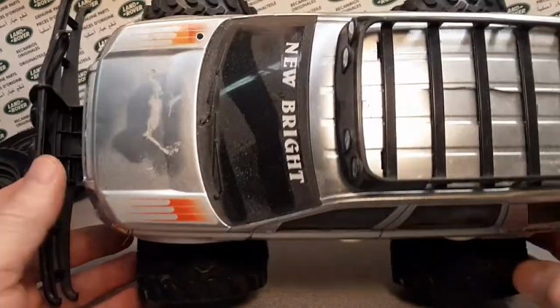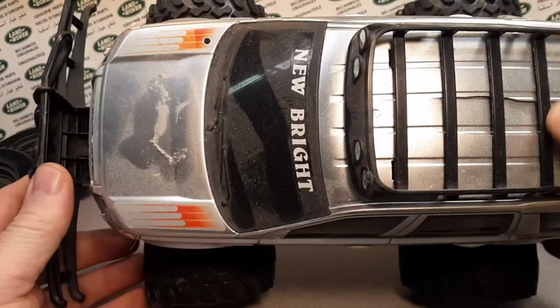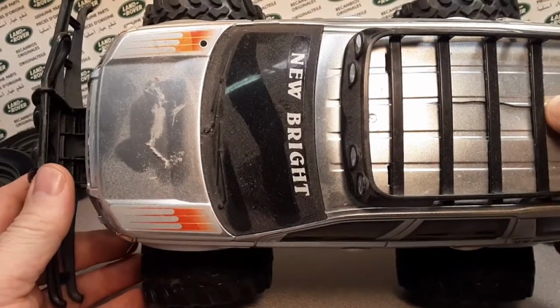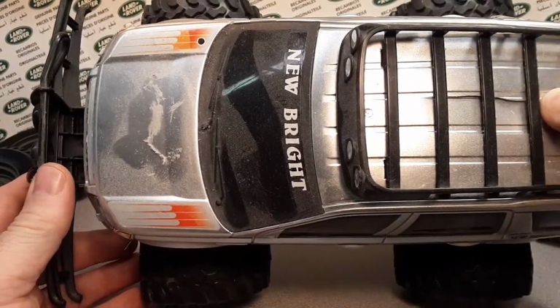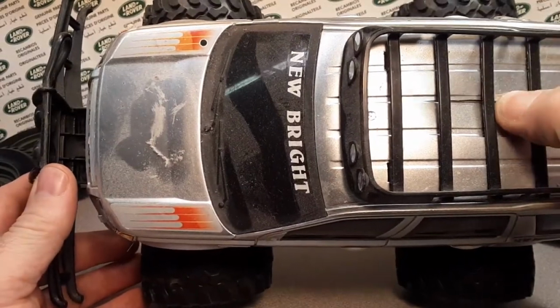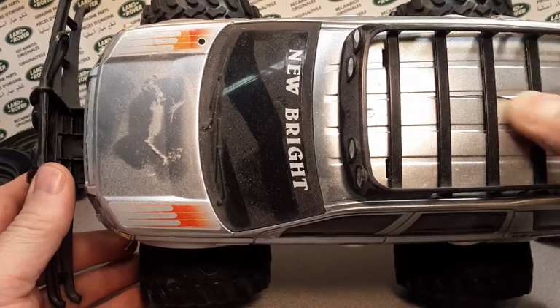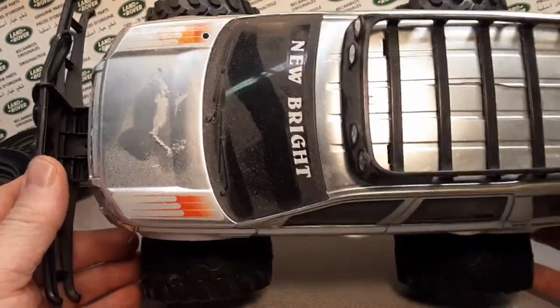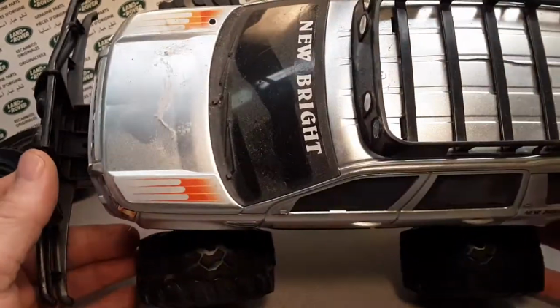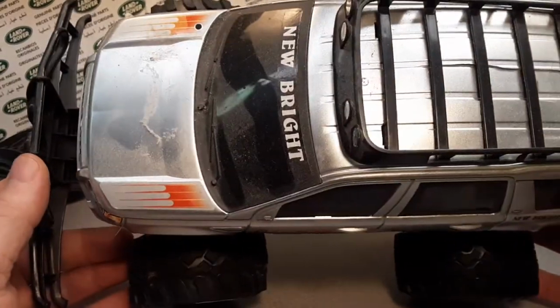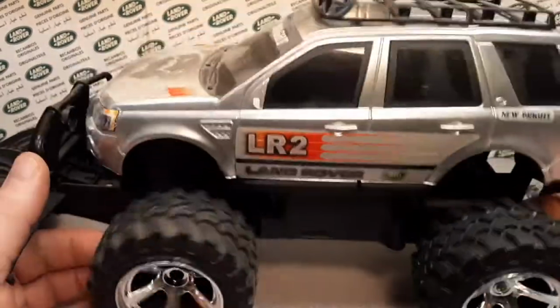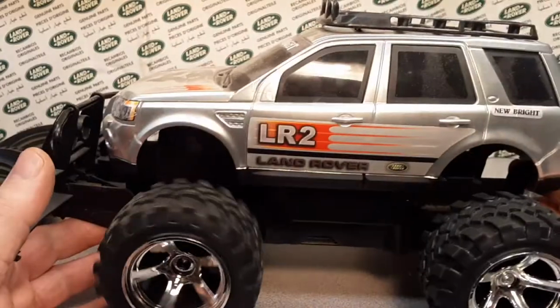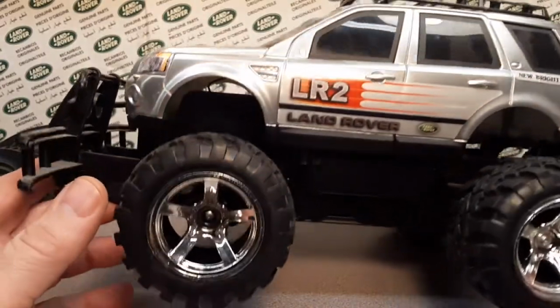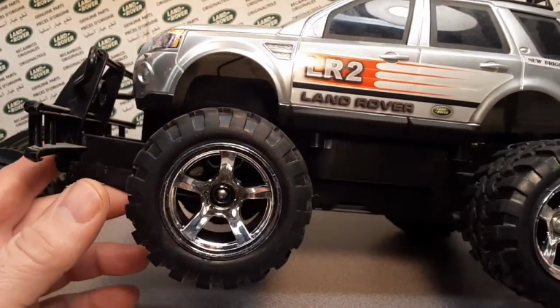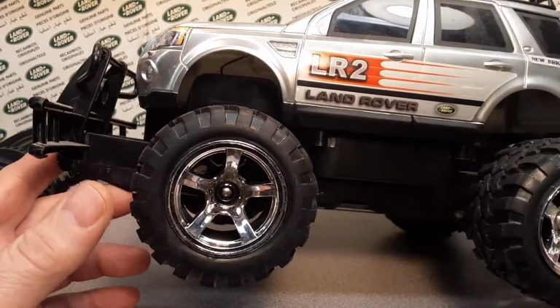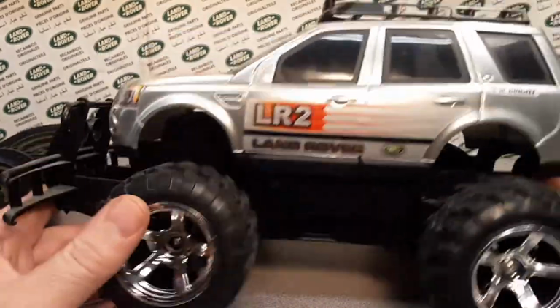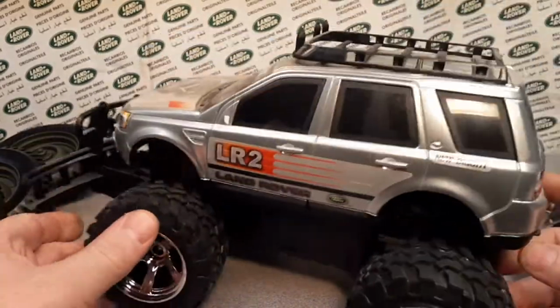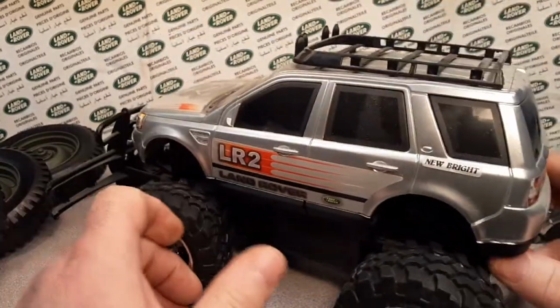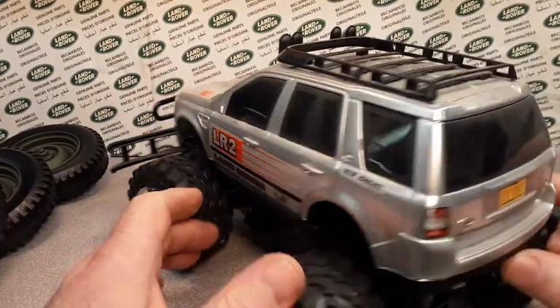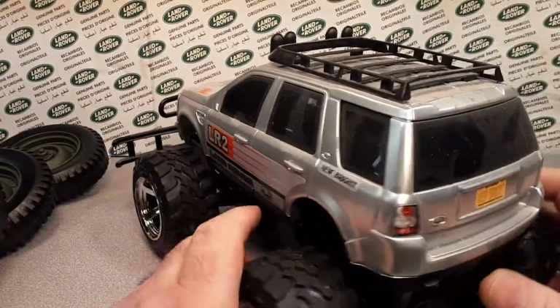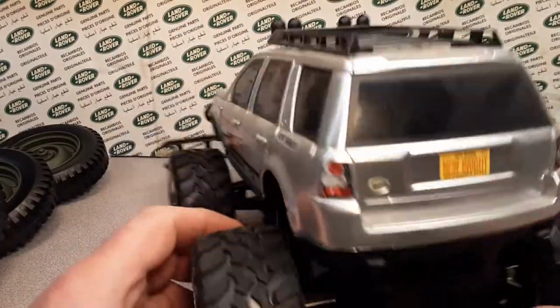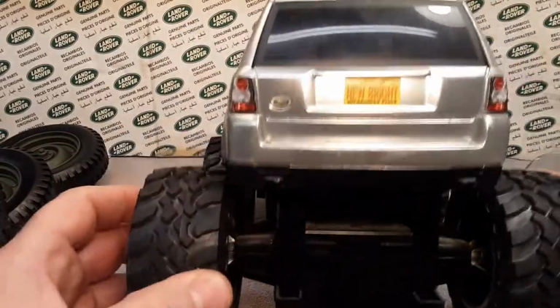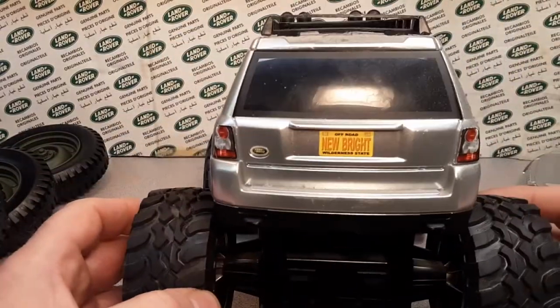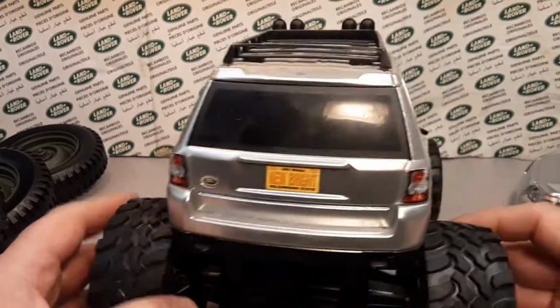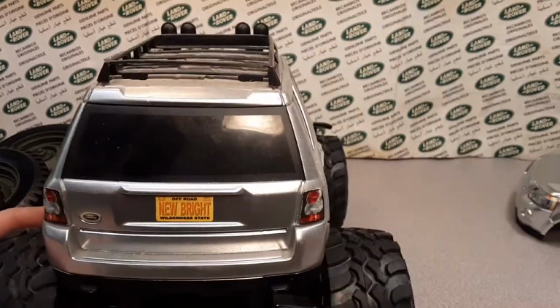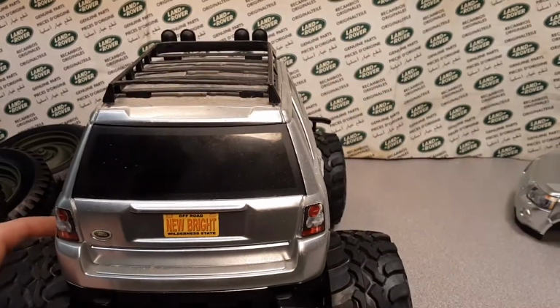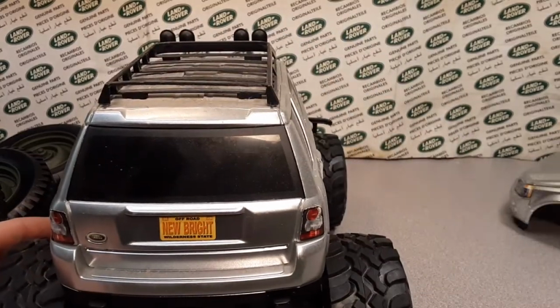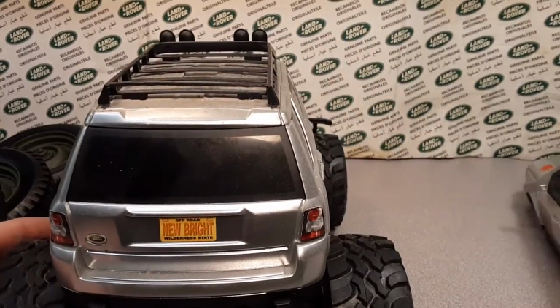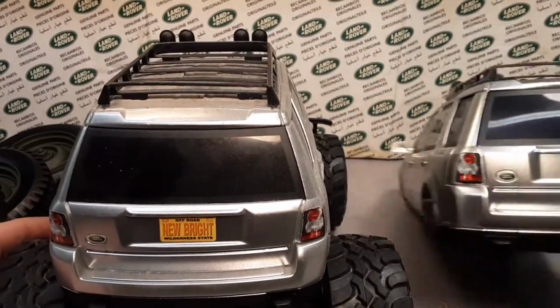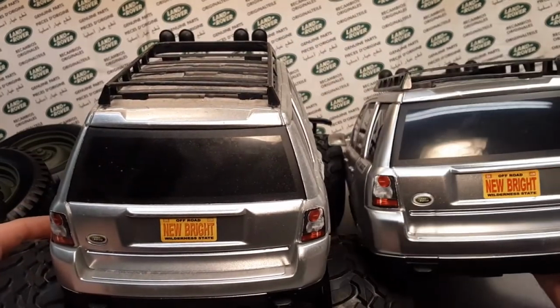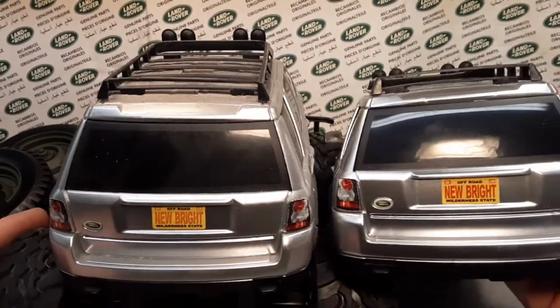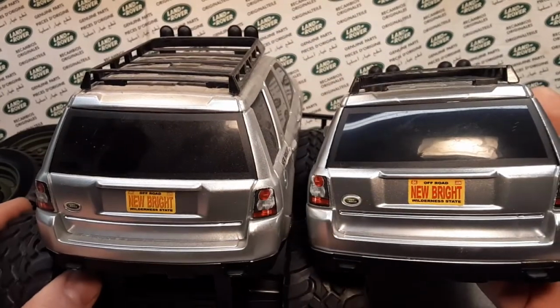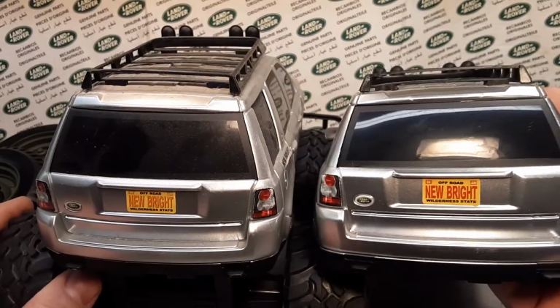Oh, this one's busted! This one's broke! I wonder if I should replace this and use this one for fooling around. But yeah, this is what we got here.